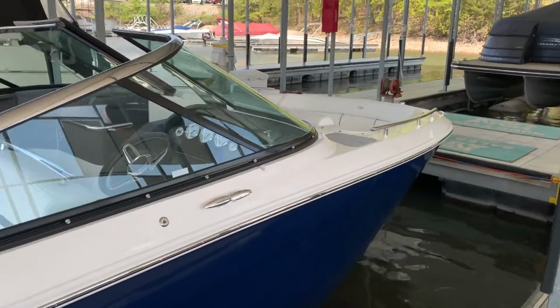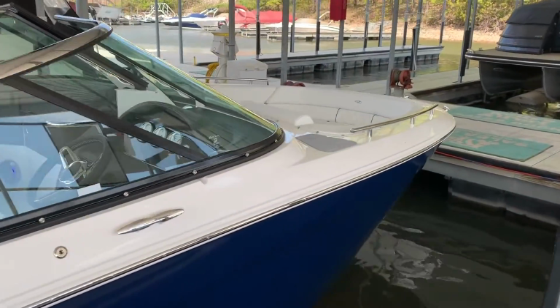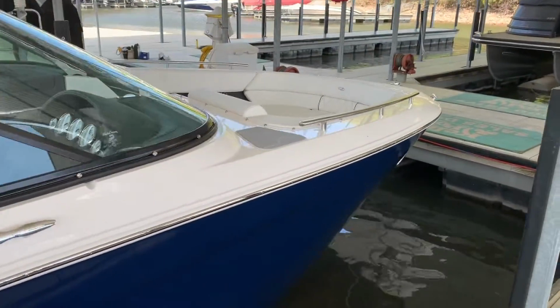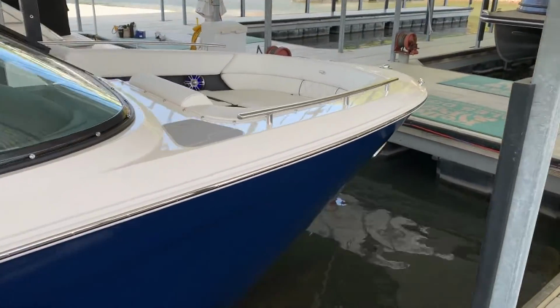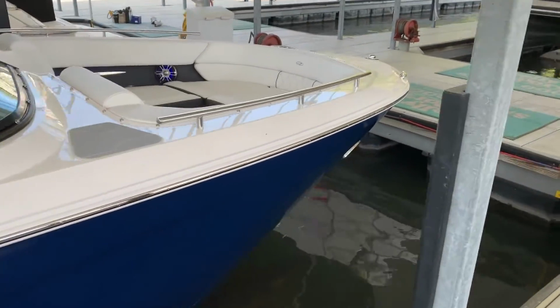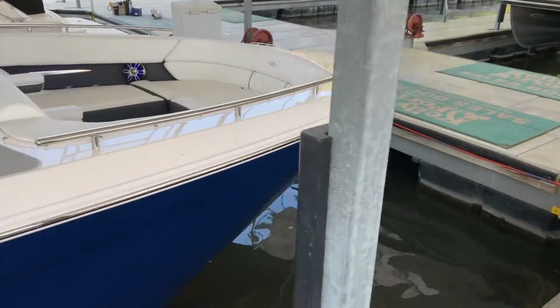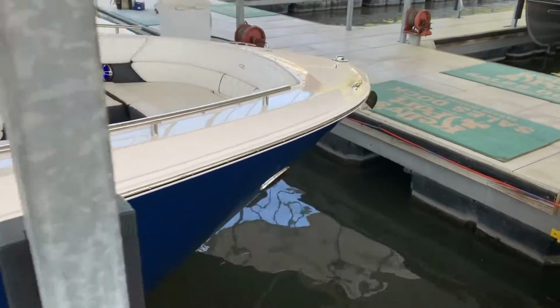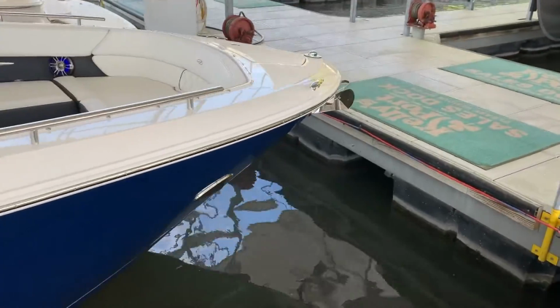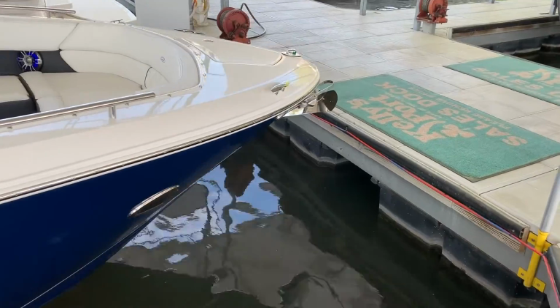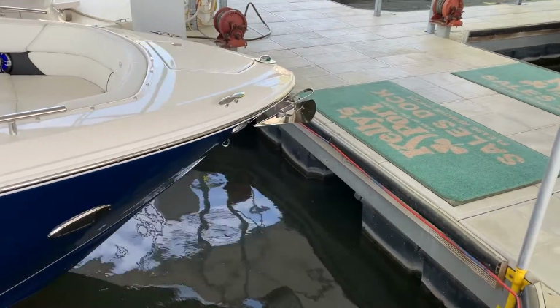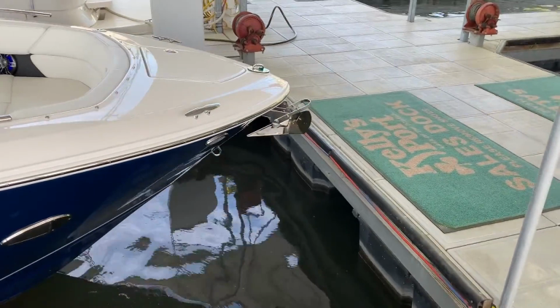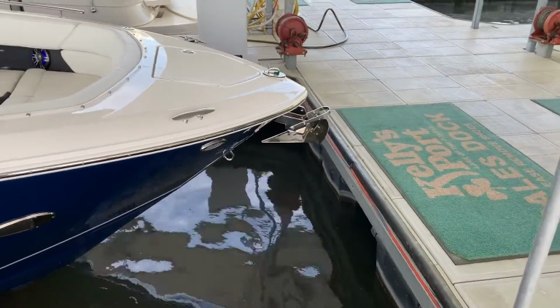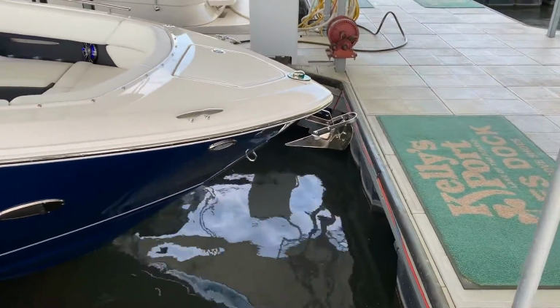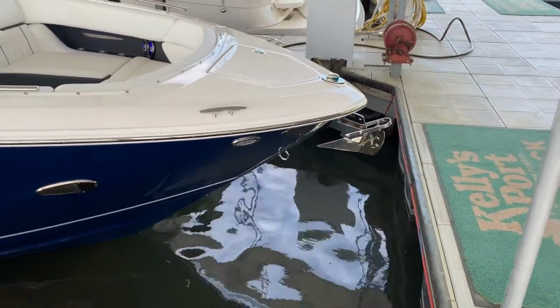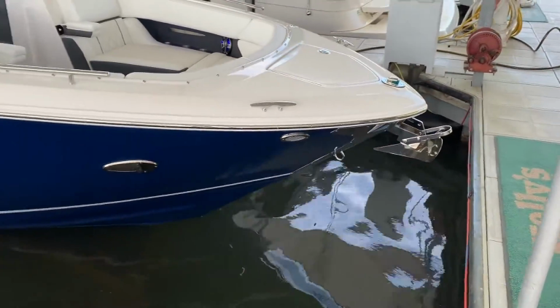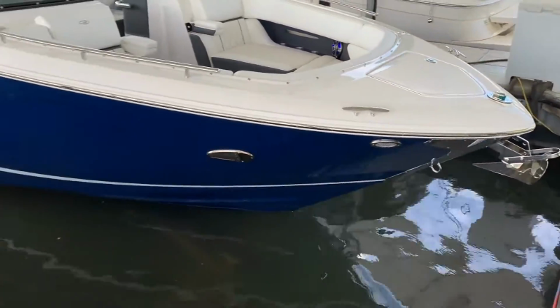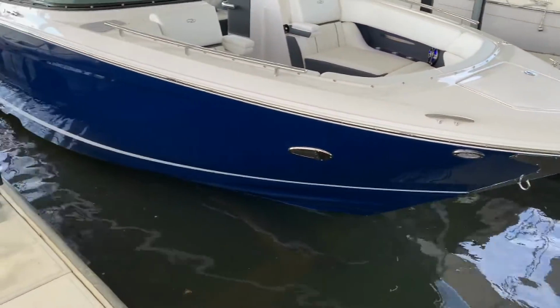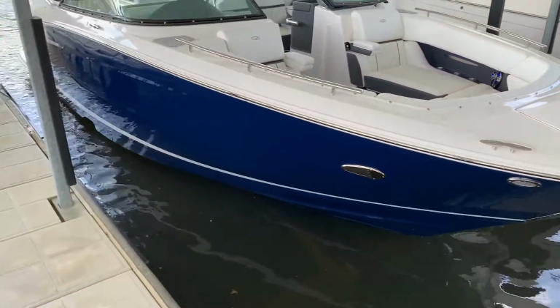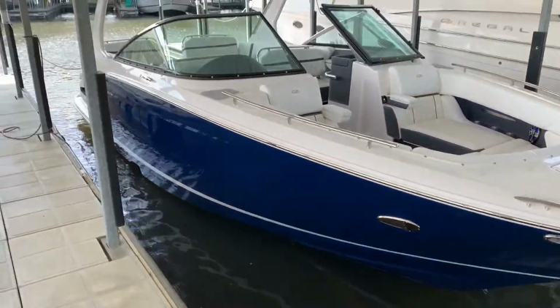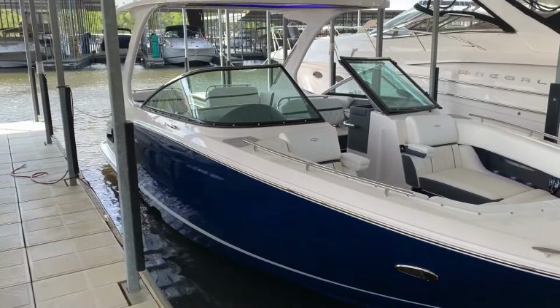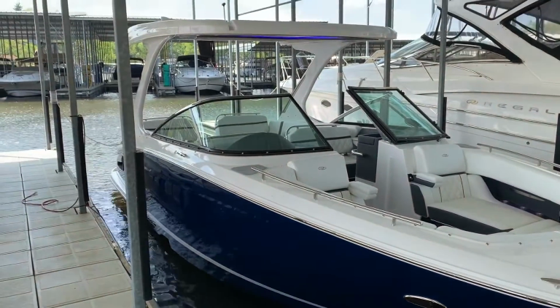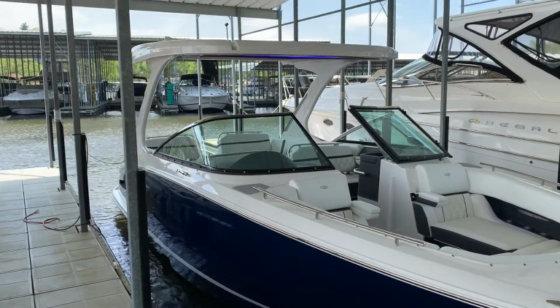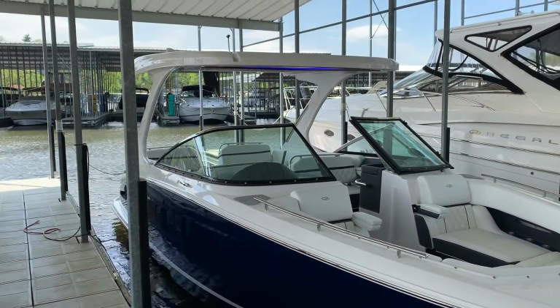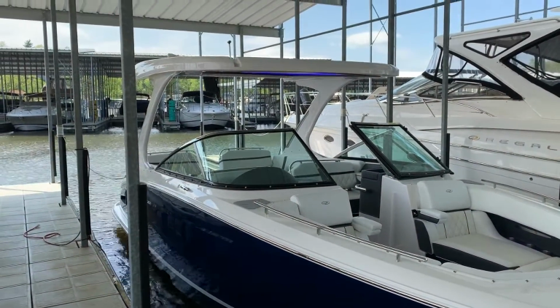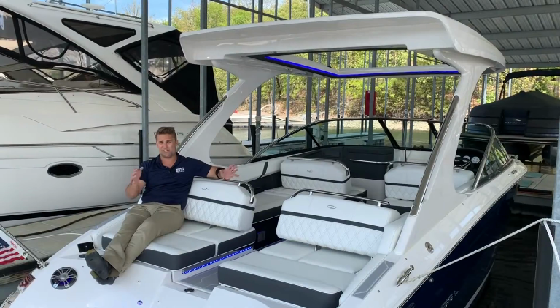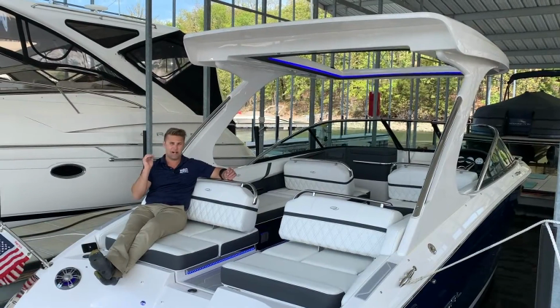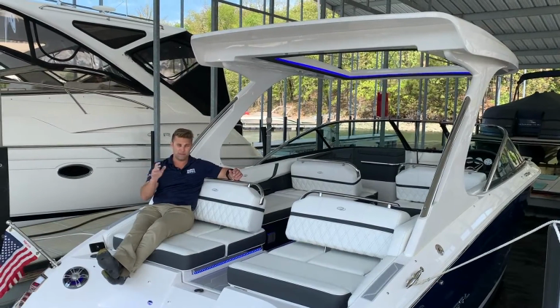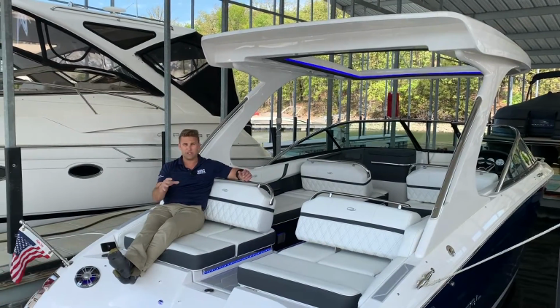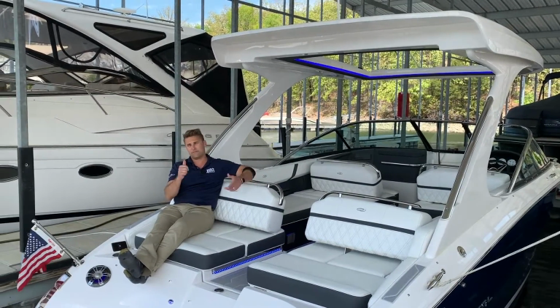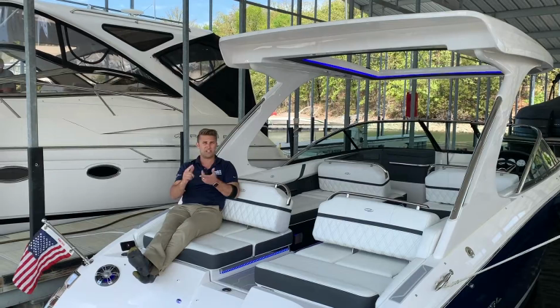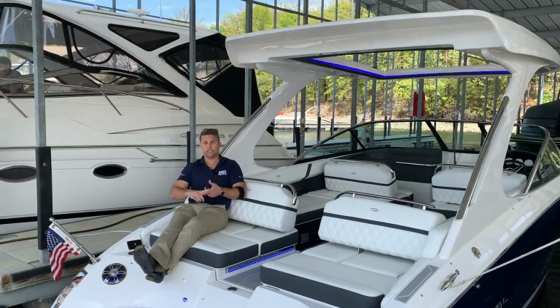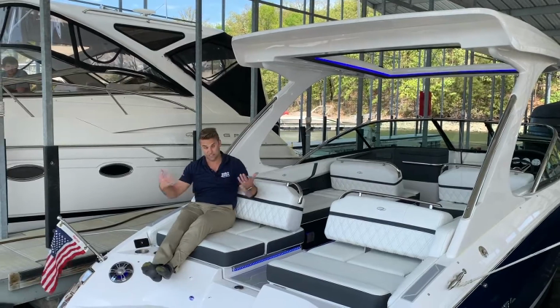Fits very comfortably in a 10x28 slip, or you can dry rack a boat like this with either the optional hardtop that we have aboard this boat, or the Power Tower. But all in all, an amazing boat — big single, big power, great for skiing, tubing, and a lot of leisure.